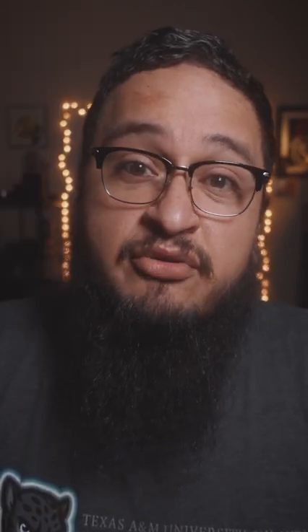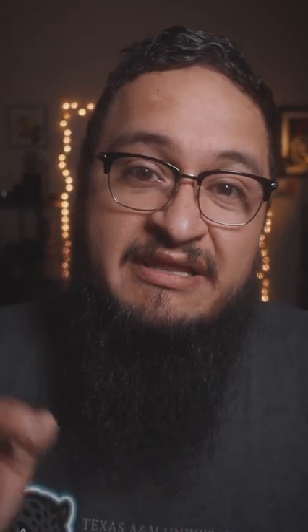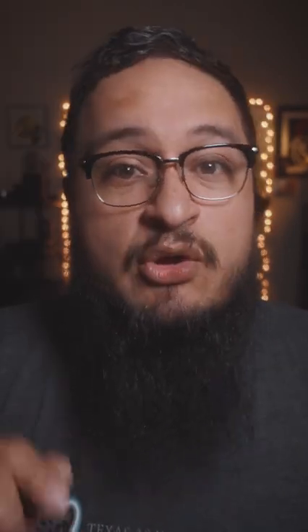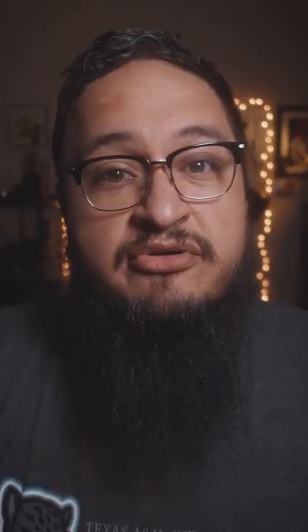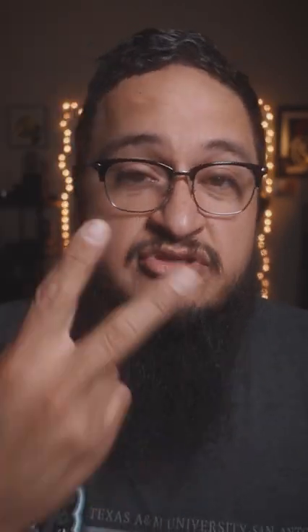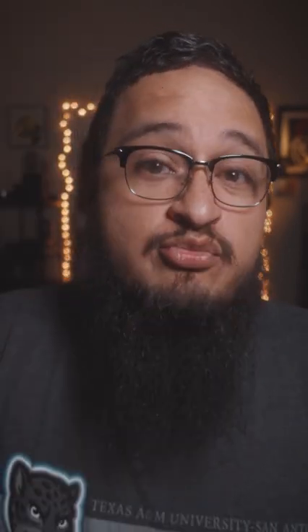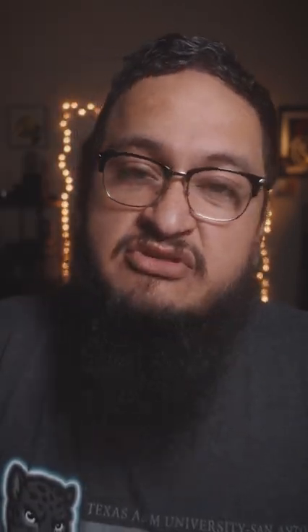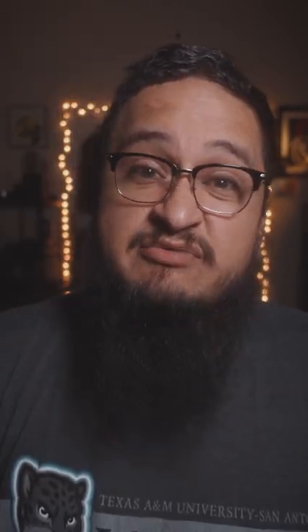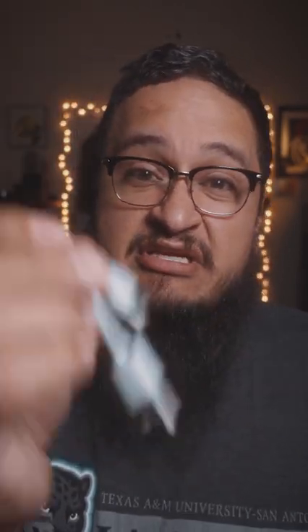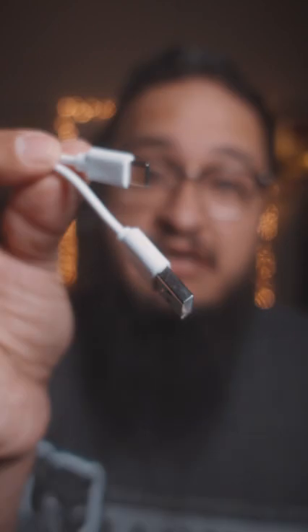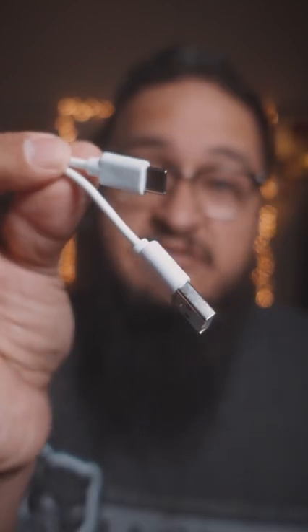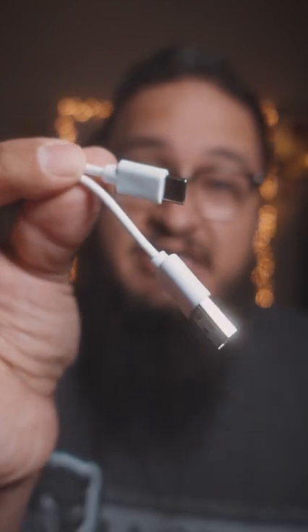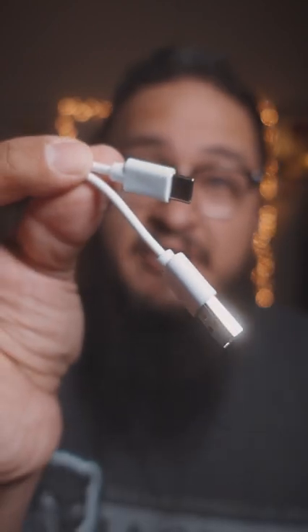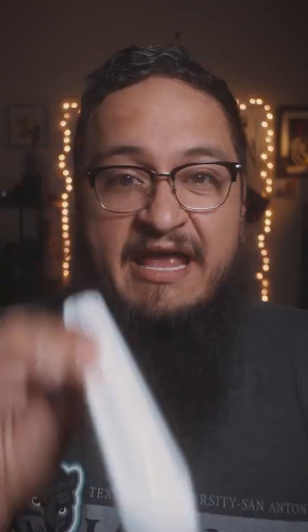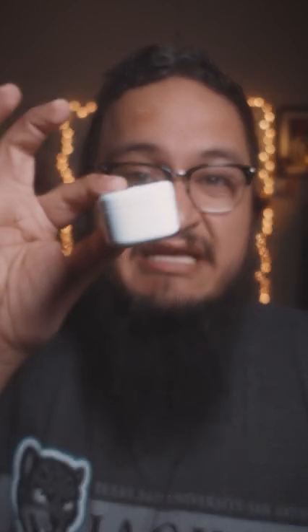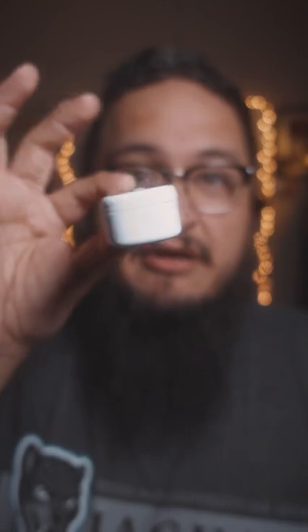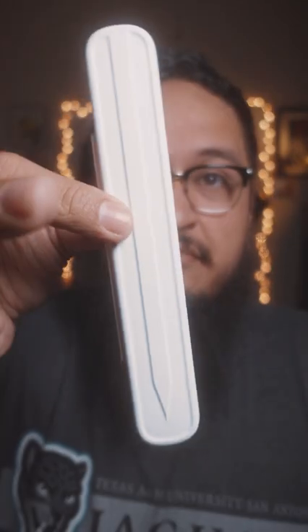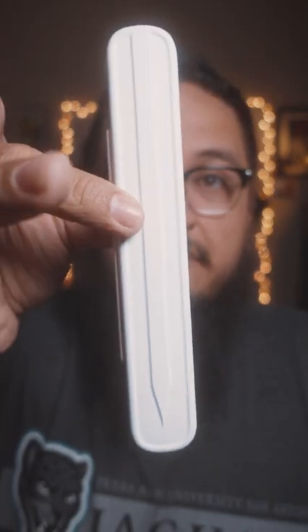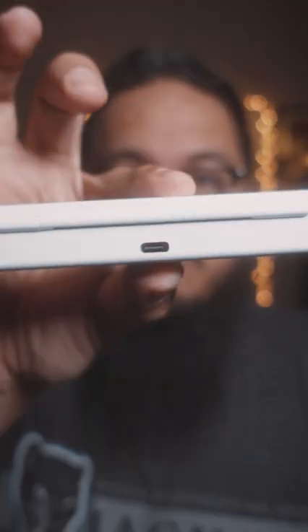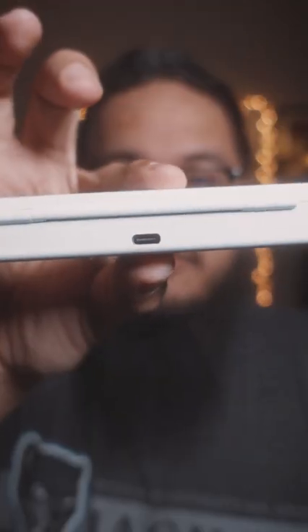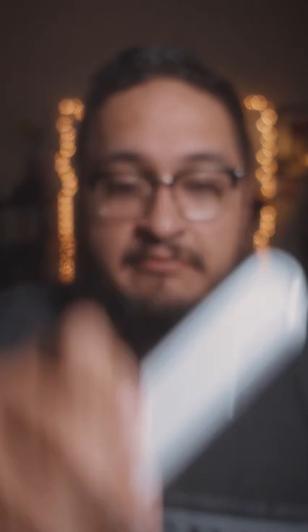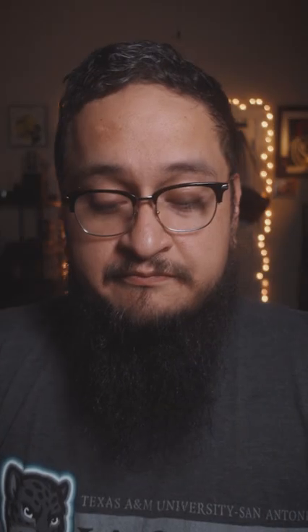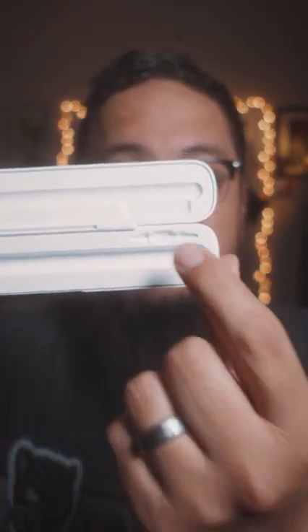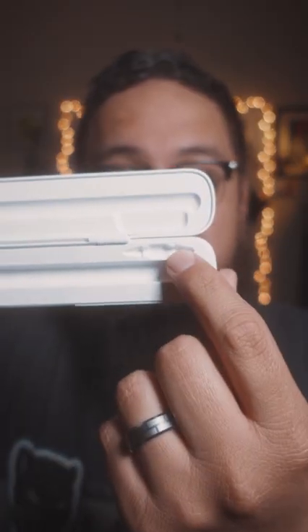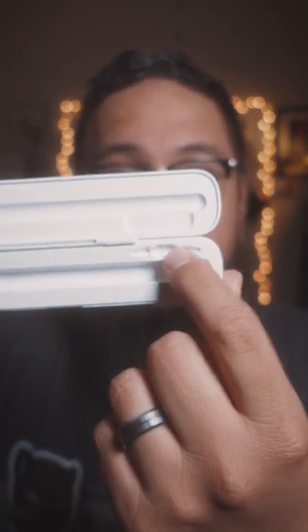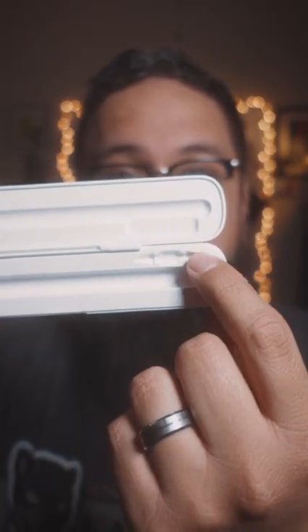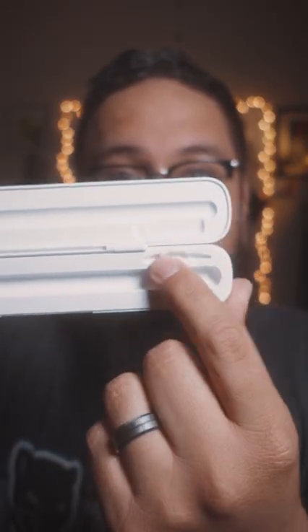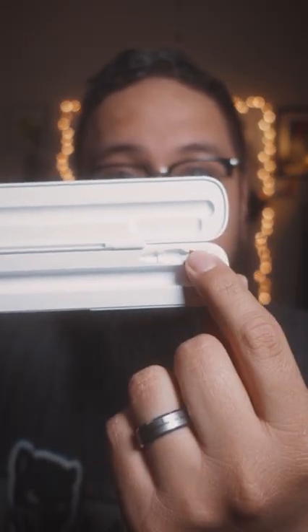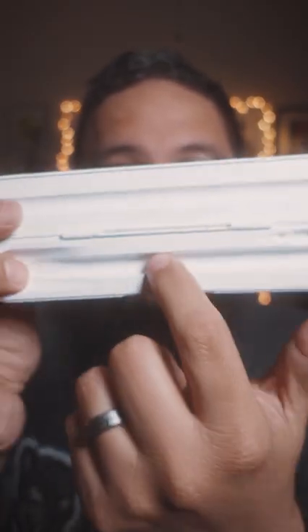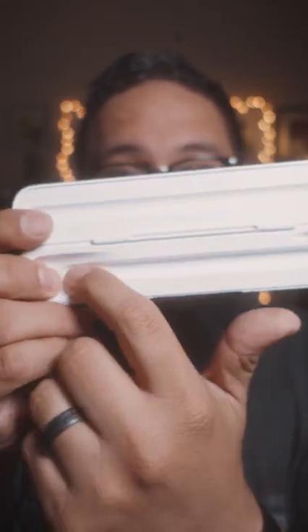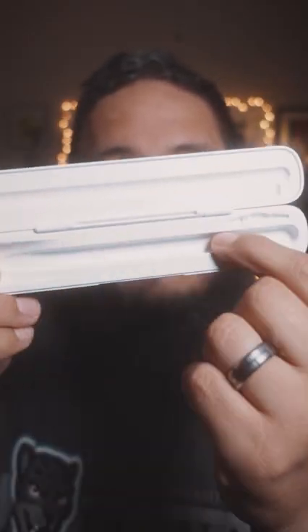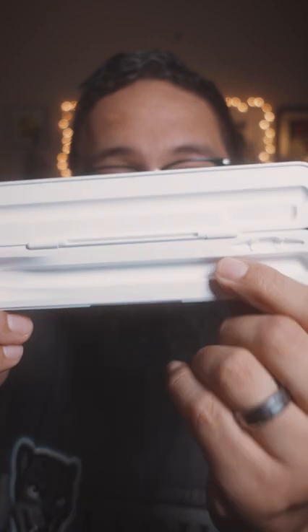Now it's important to note that this case only supports Apple Gen 2 pencils. It is USB Type-C and you get a little USB Type-C cable right there, and this is the case right here. You can see it has space for some of the pencil nubs, and right here lies the pencil.